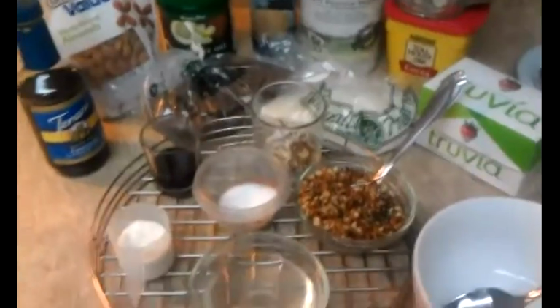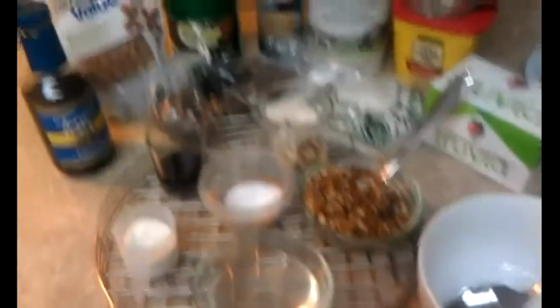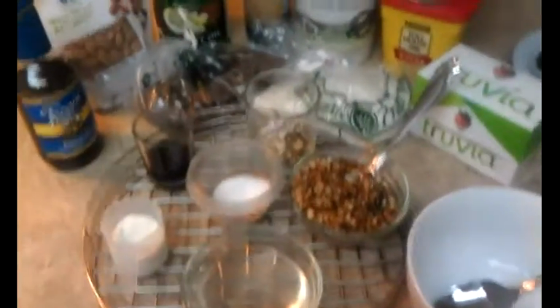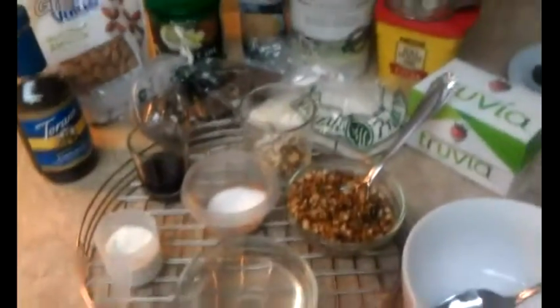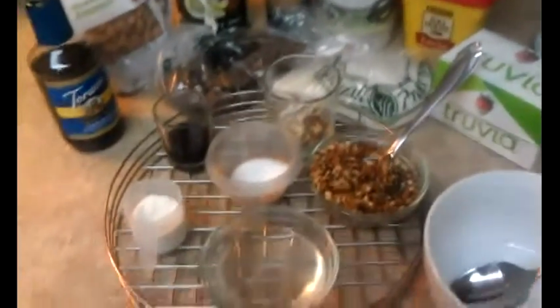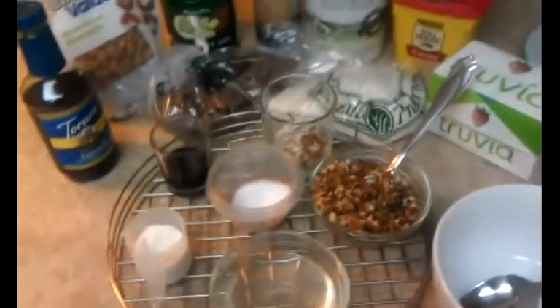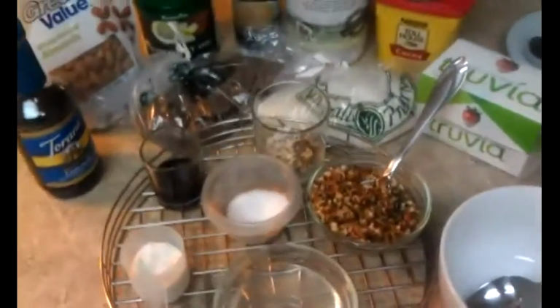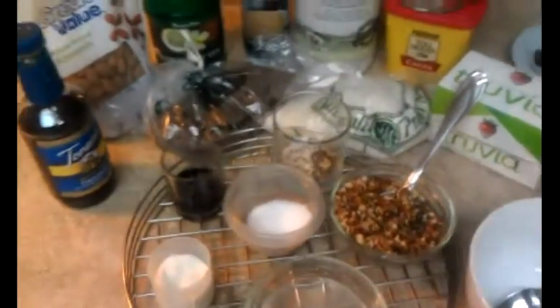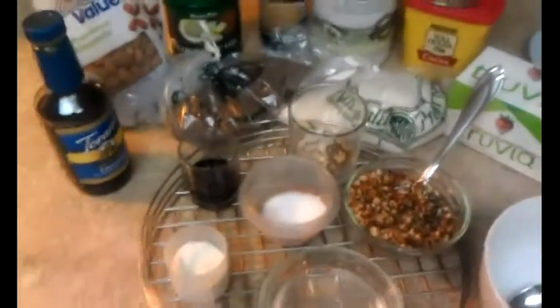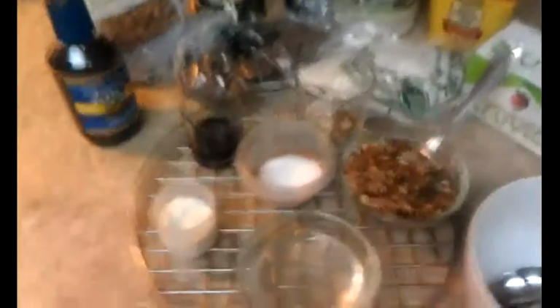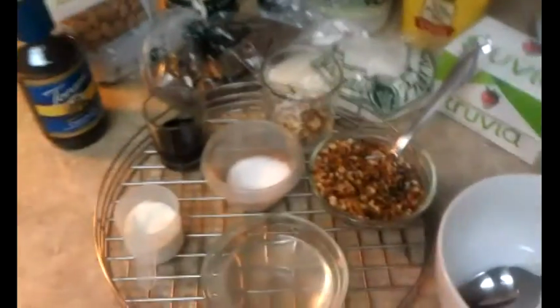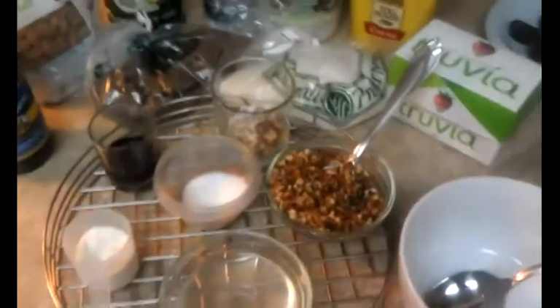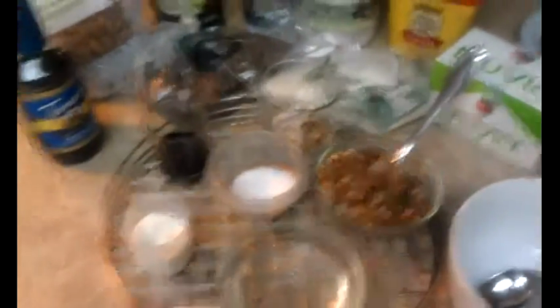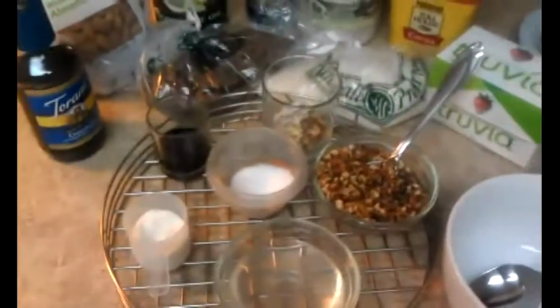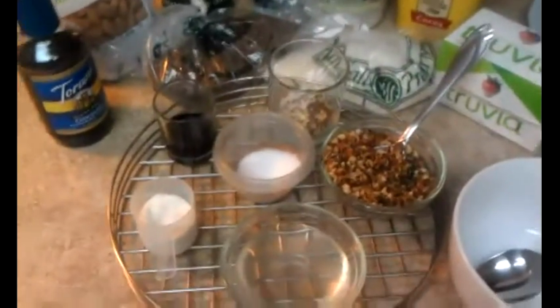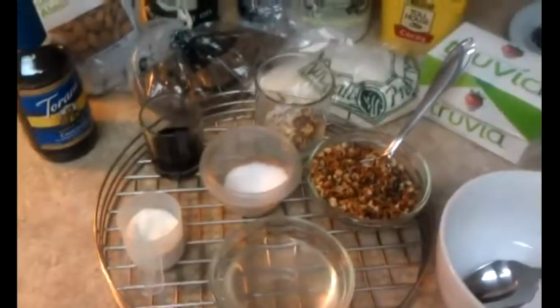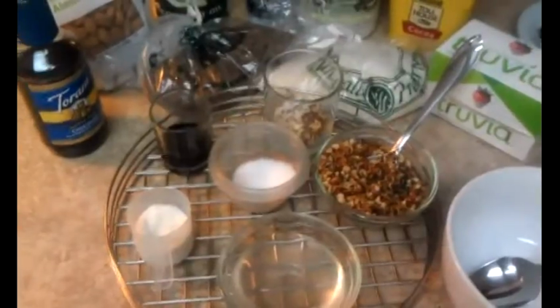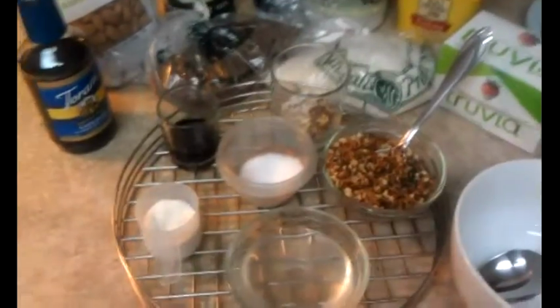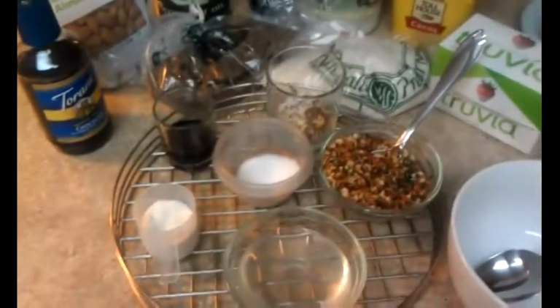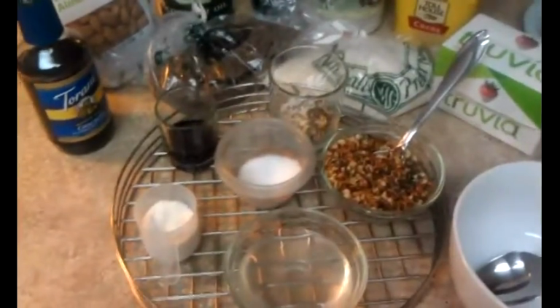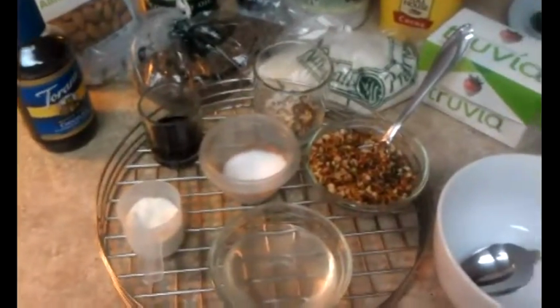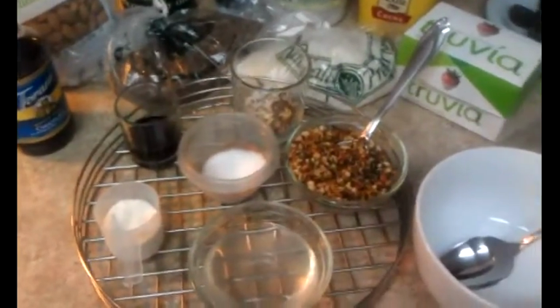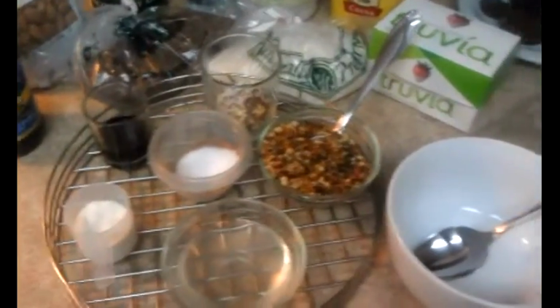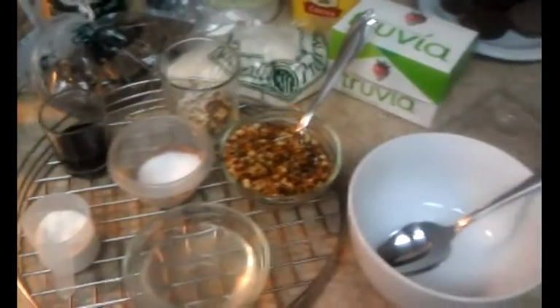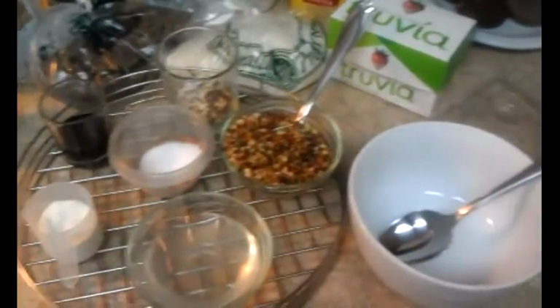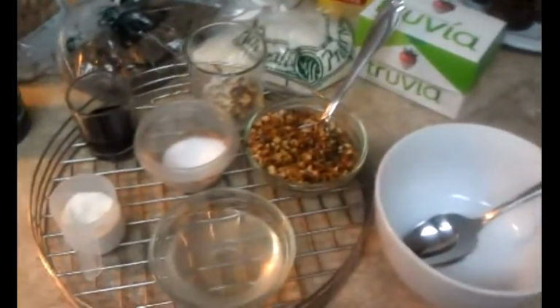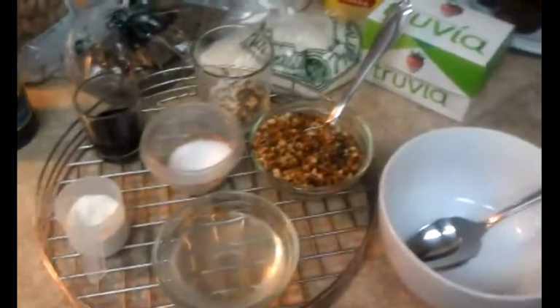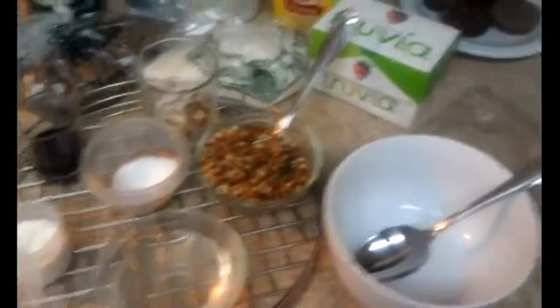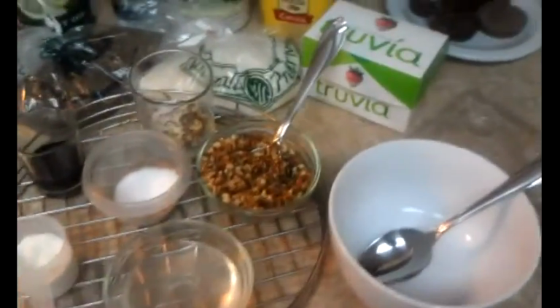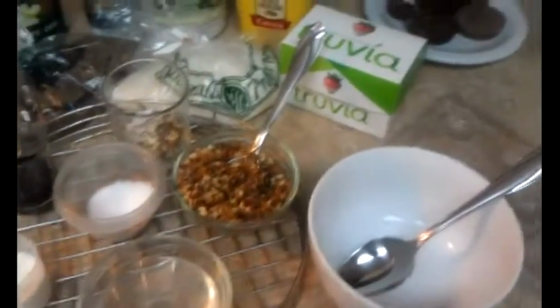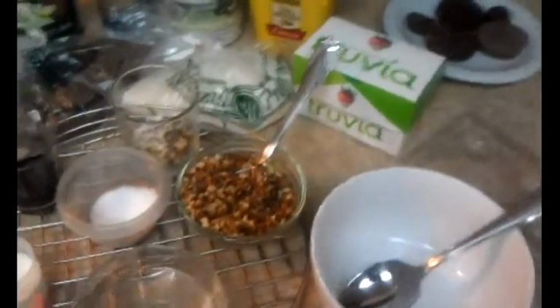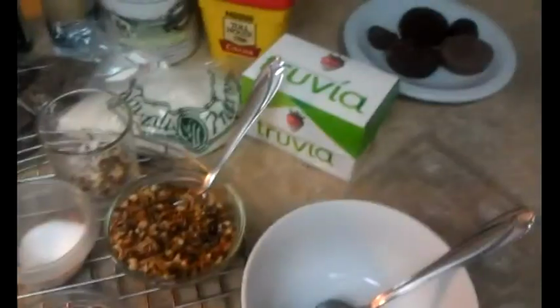I use Truvia because it dissolves really well and it's the closest thing that tastes like sugar that I have had, as opposed to stevia and Splenda, etc.